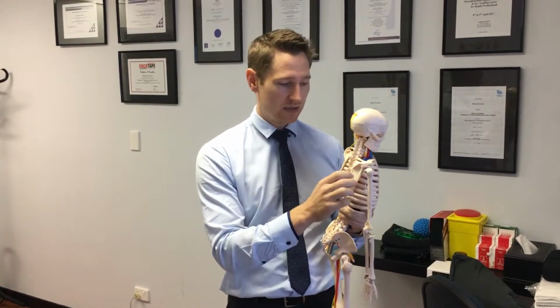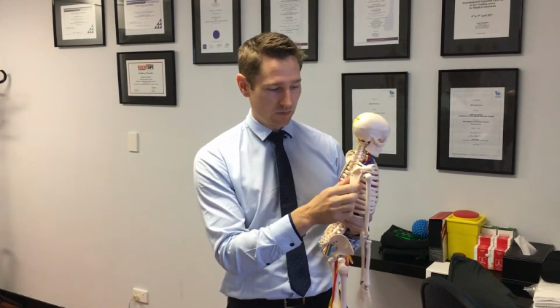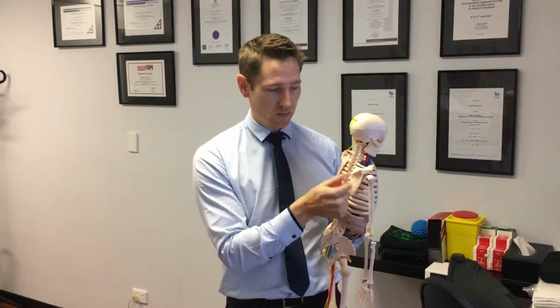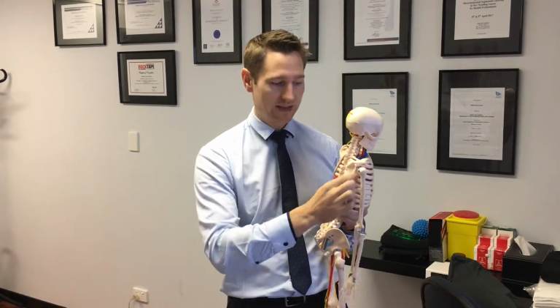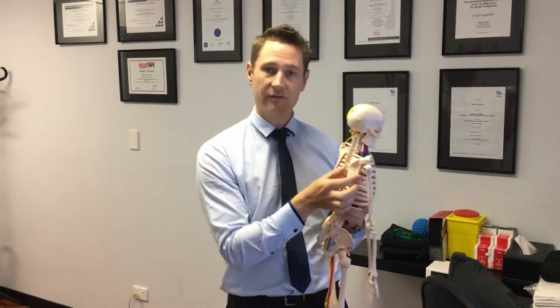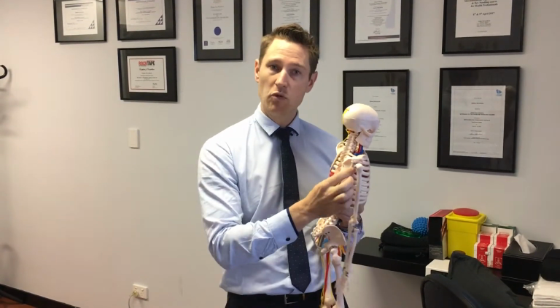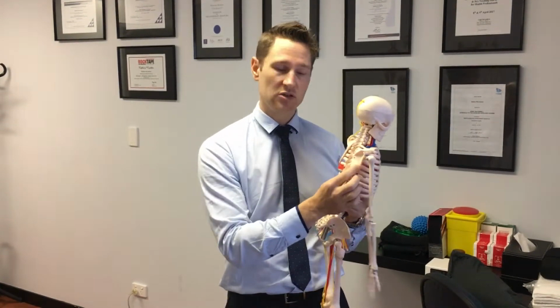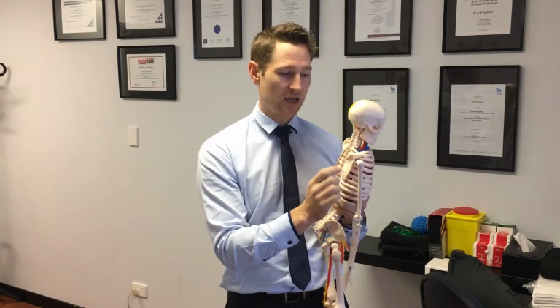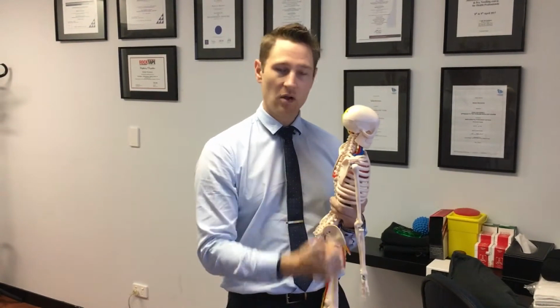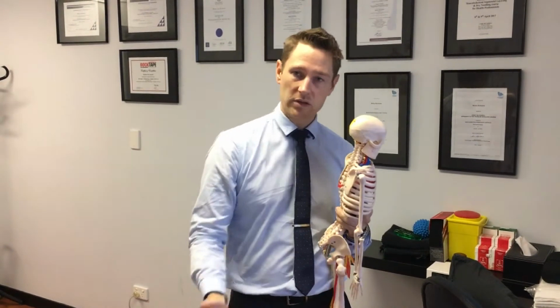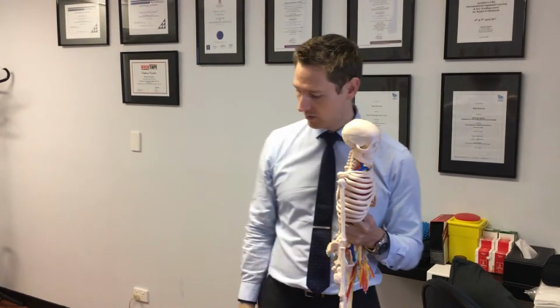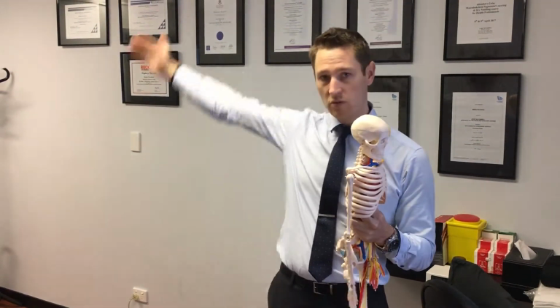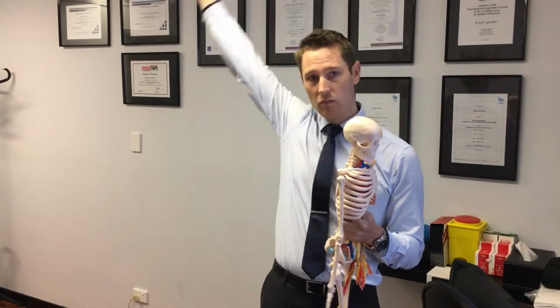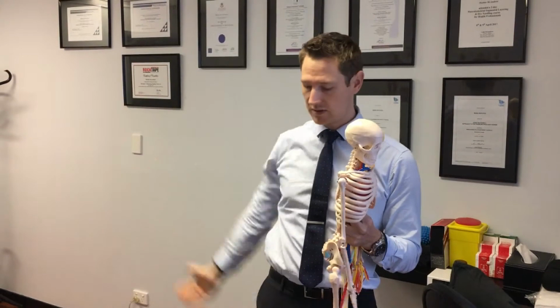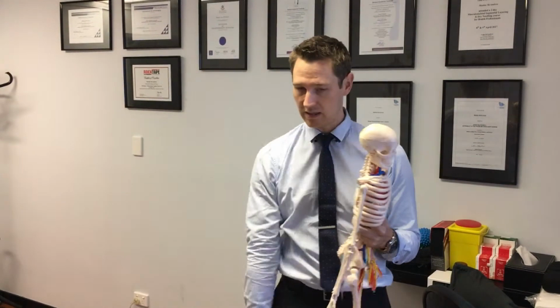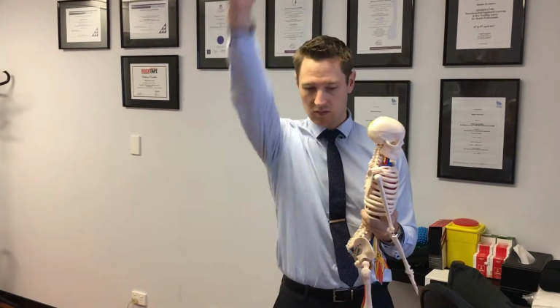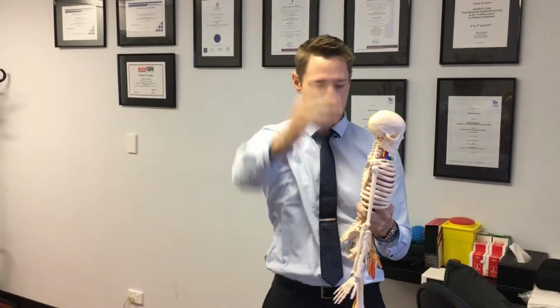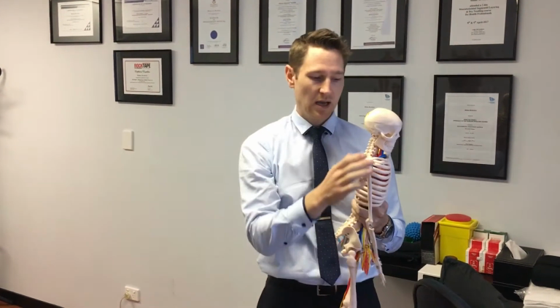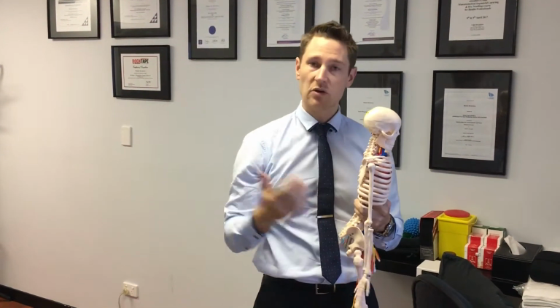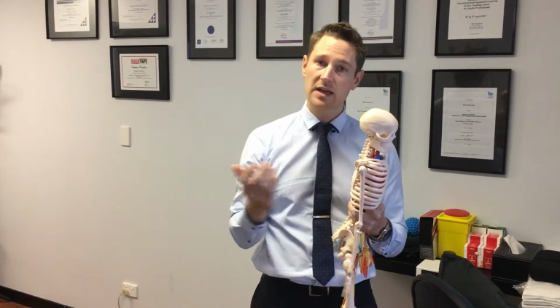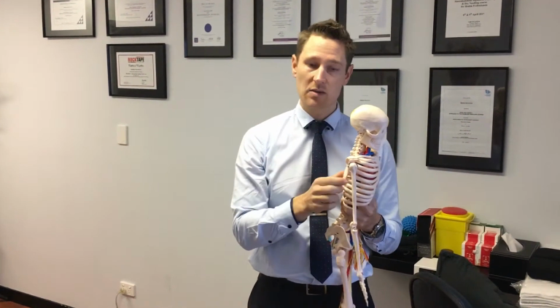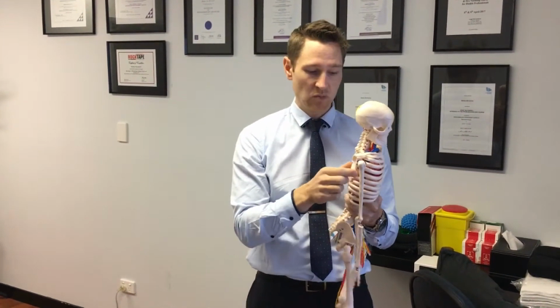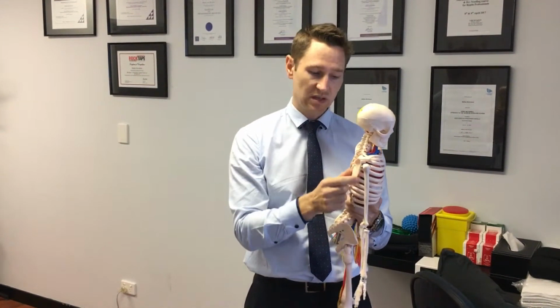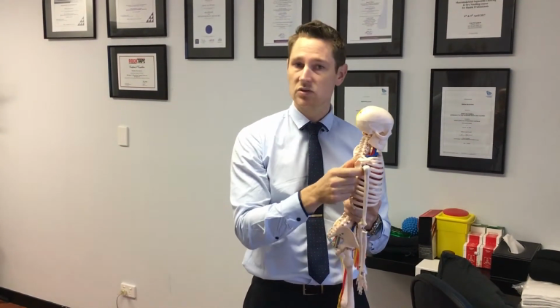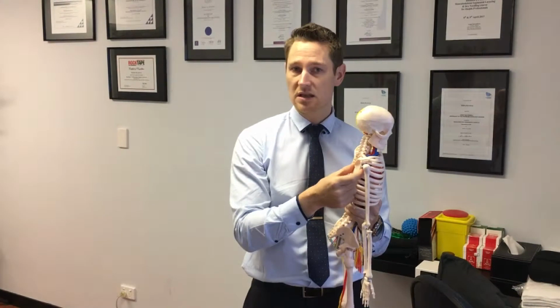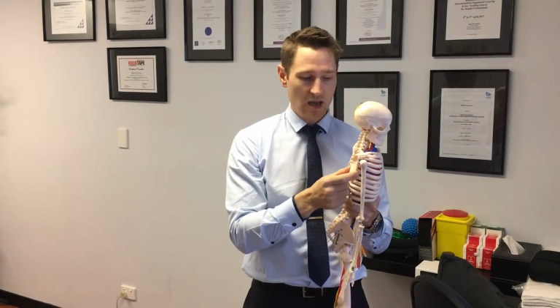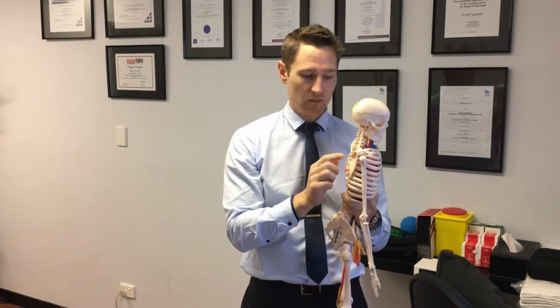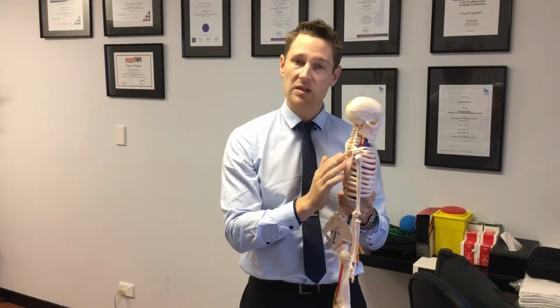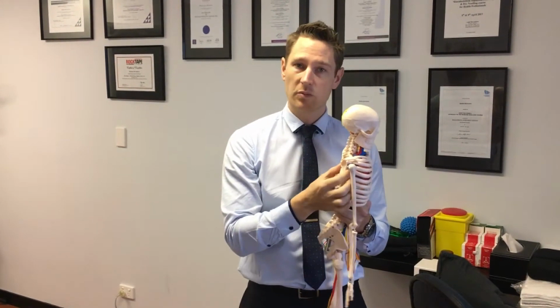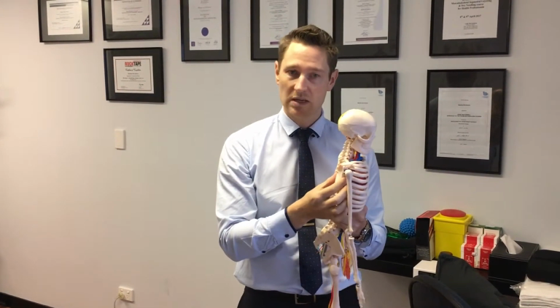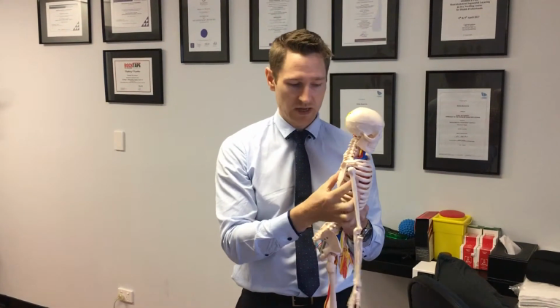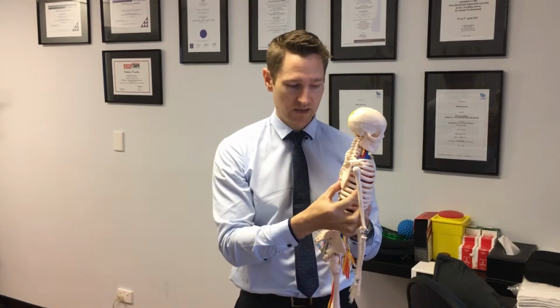It's also really good for moving the shoulder blades during shoulder movements like these. If you get any pain with those movements, there's a good chance that you are a little bit weak in the serratus anterior.